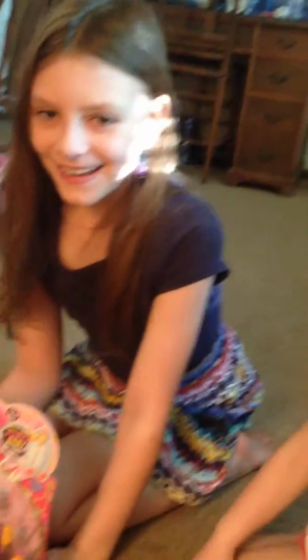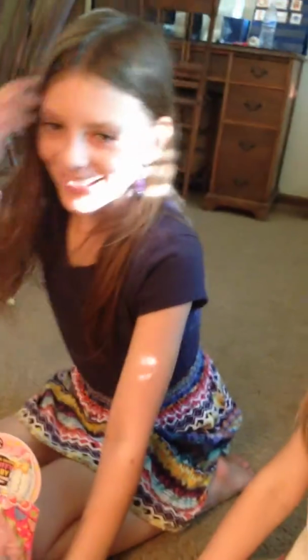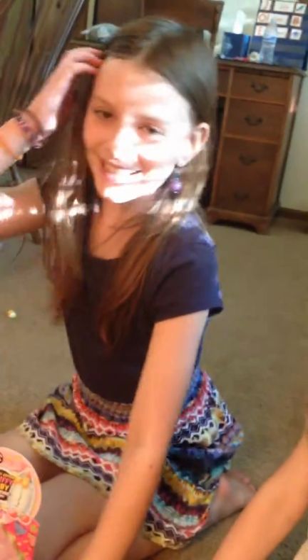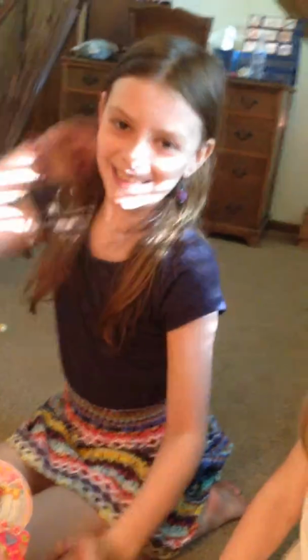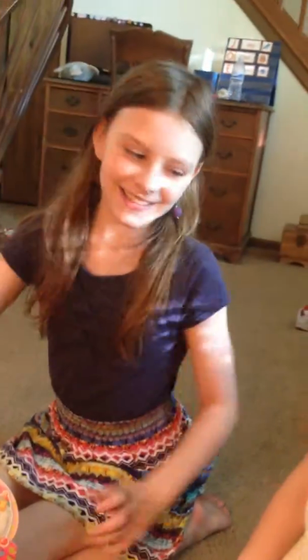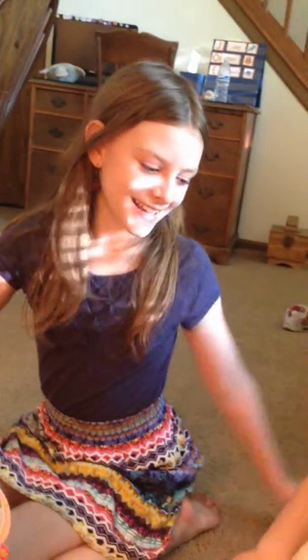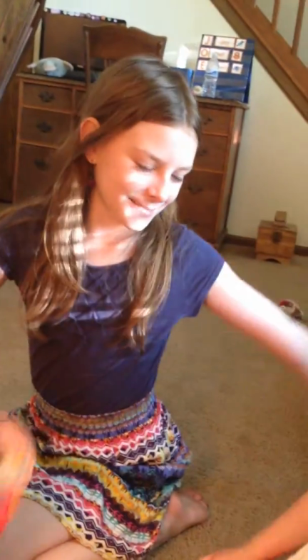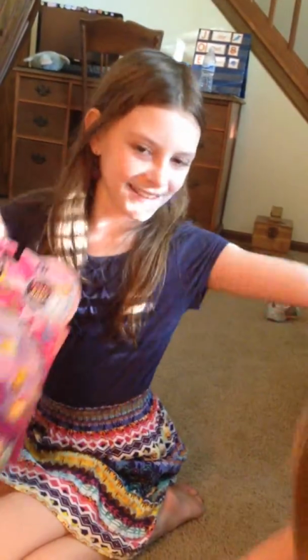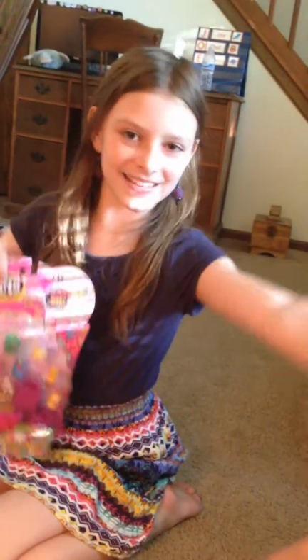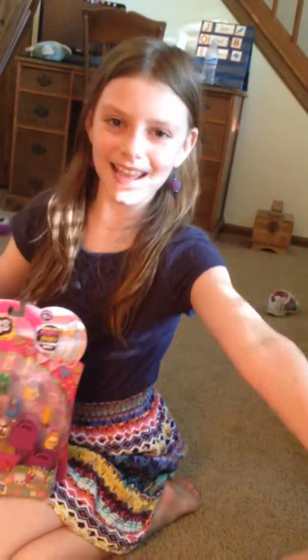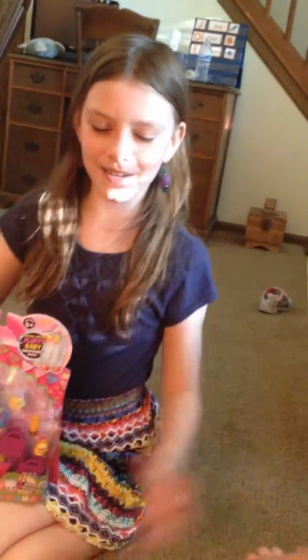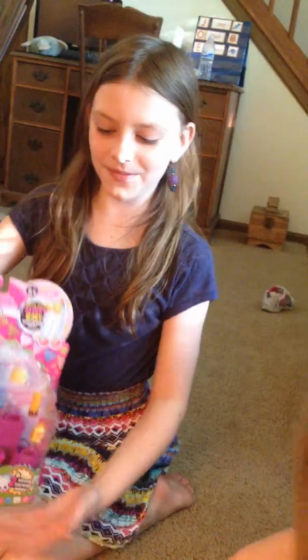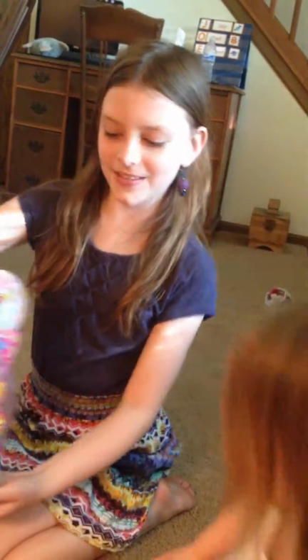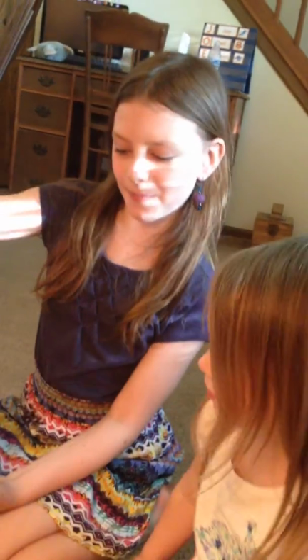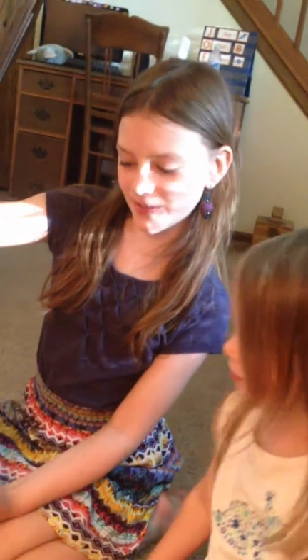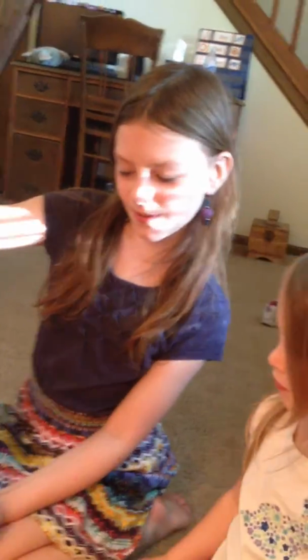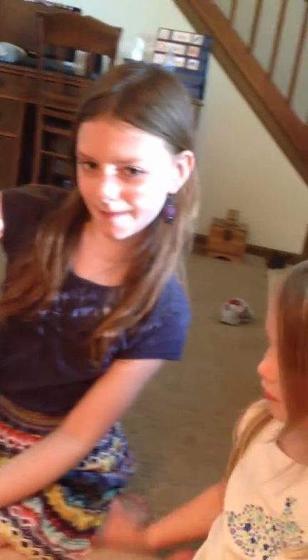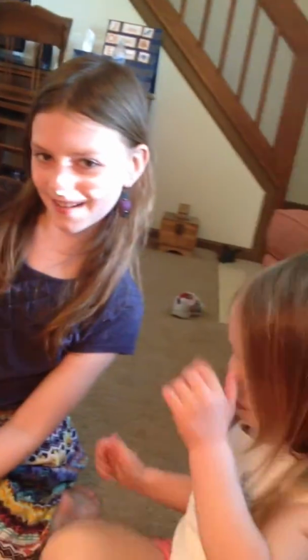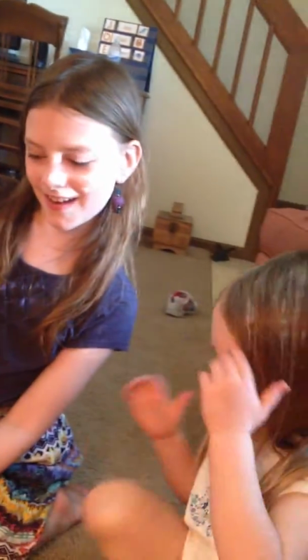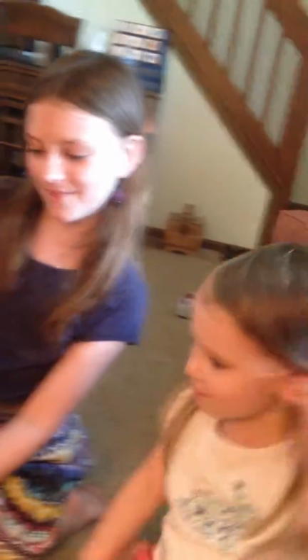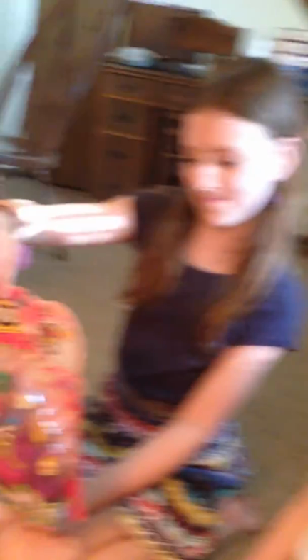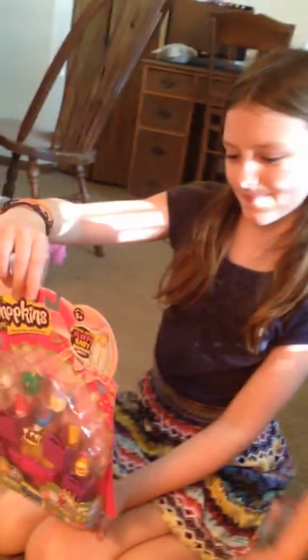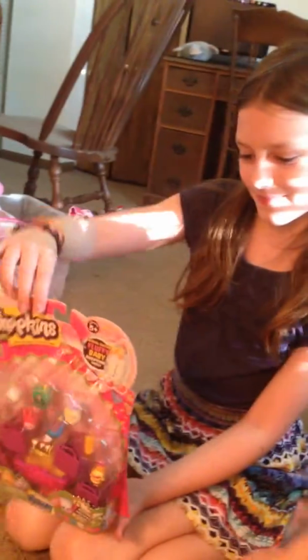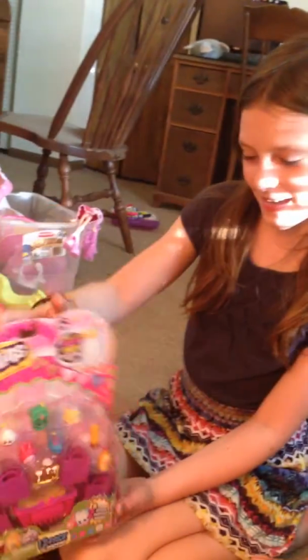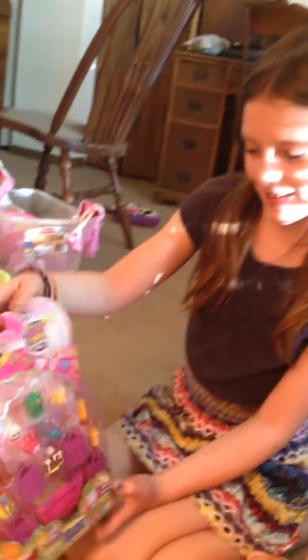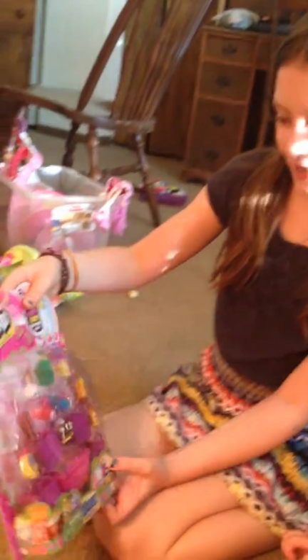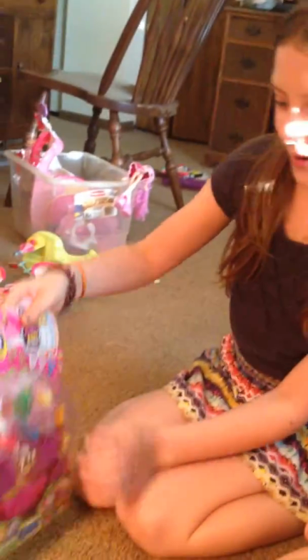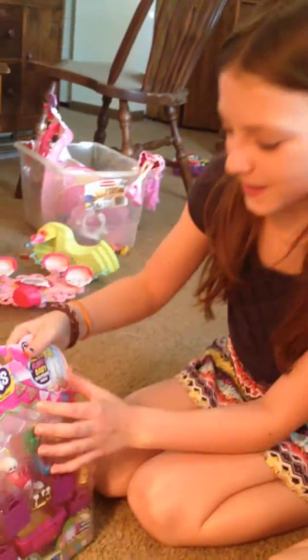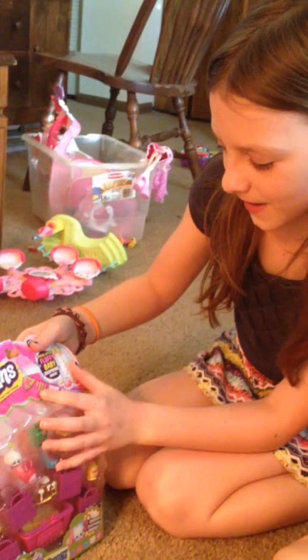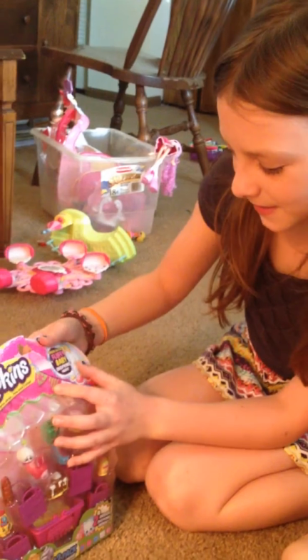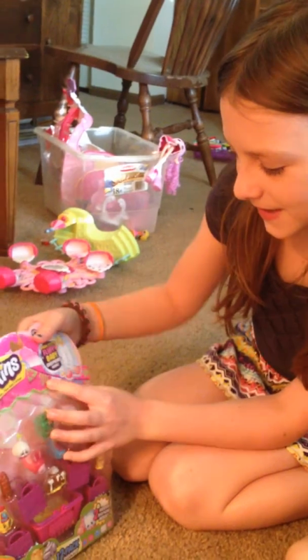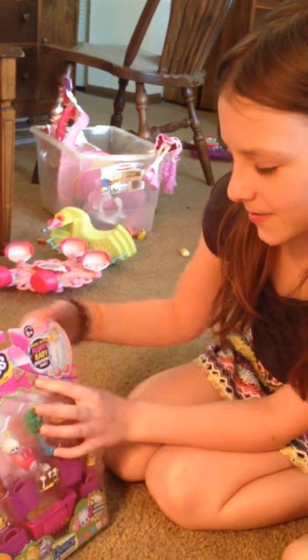Hey guys, it's me and Millie today and we have this Shopkins 12 pack, and we're hoping to find a limited edition.